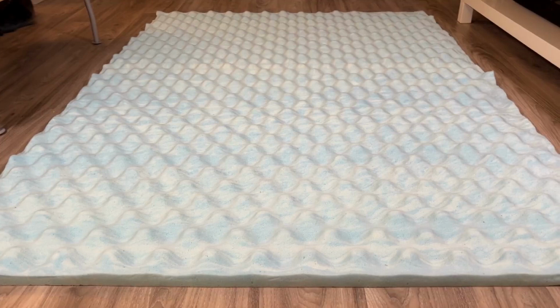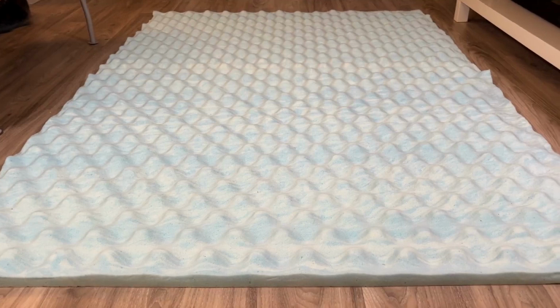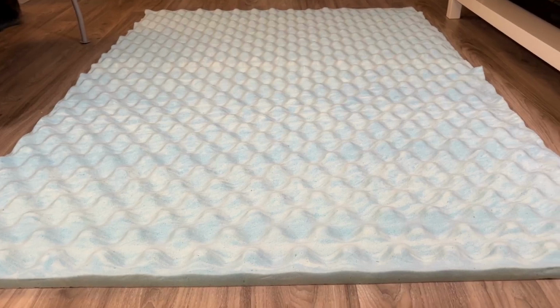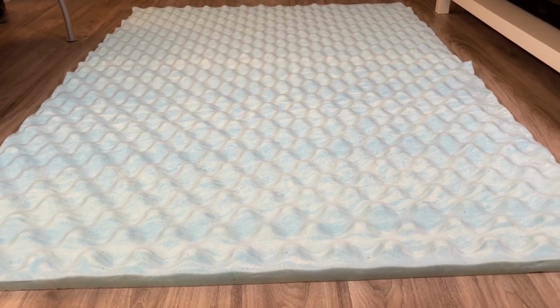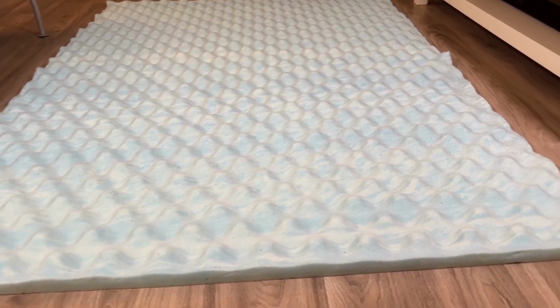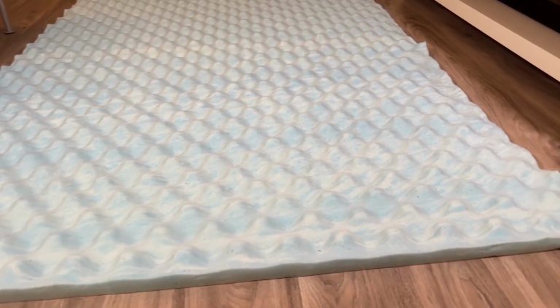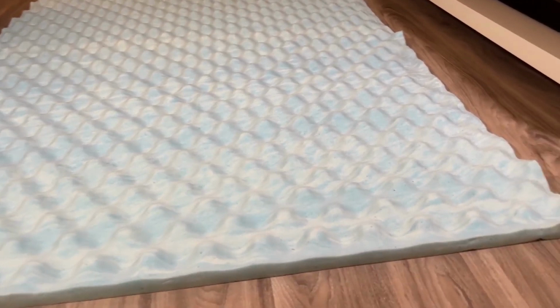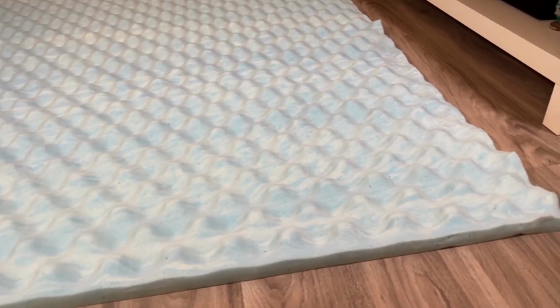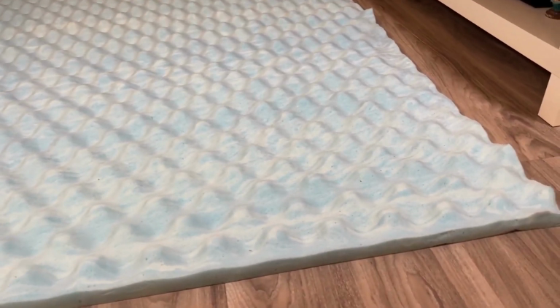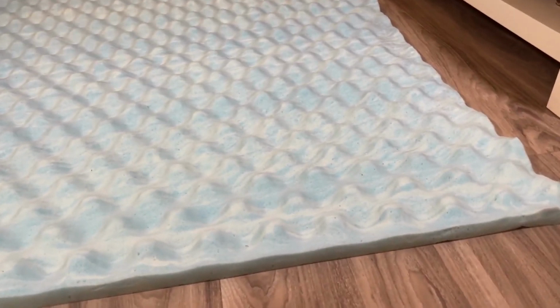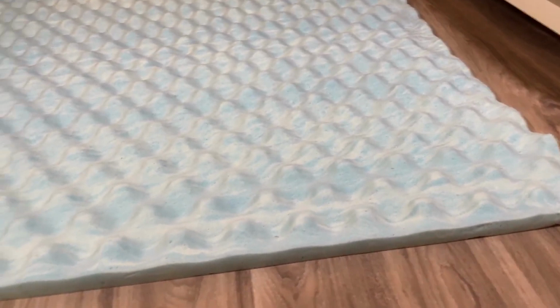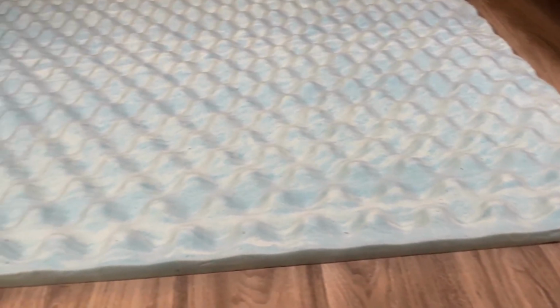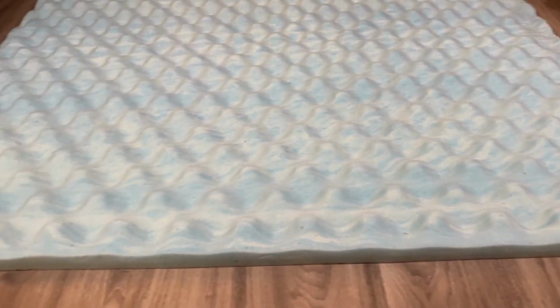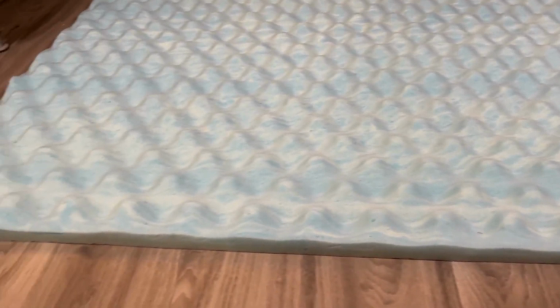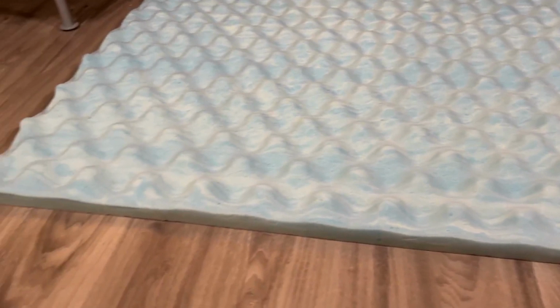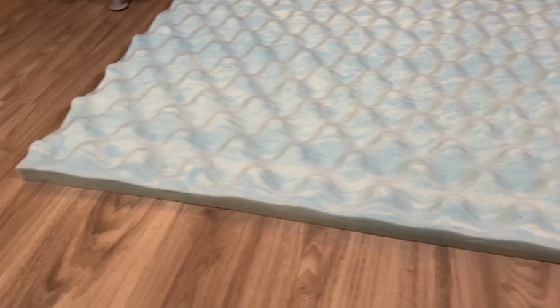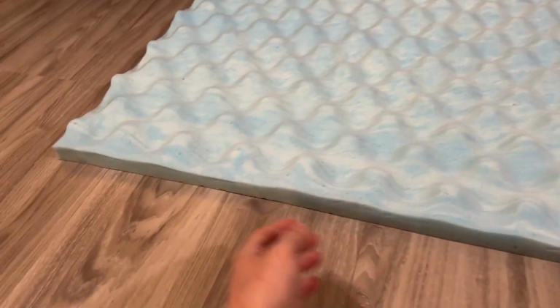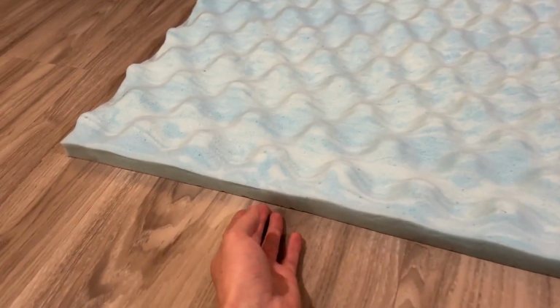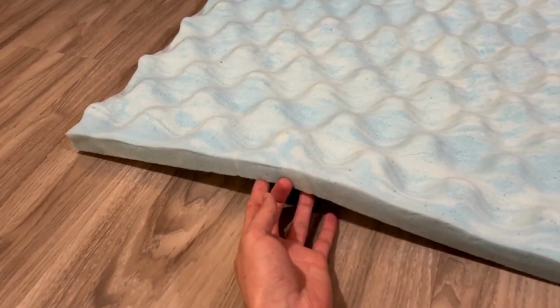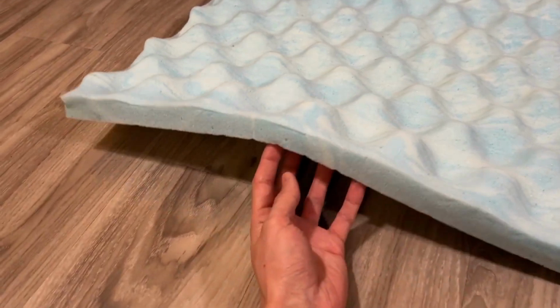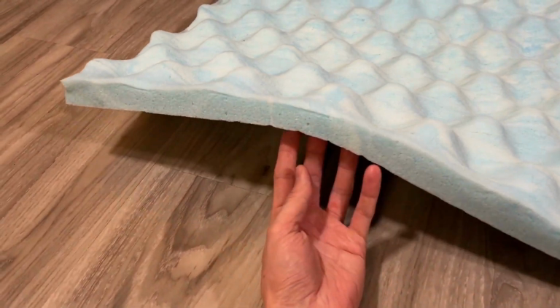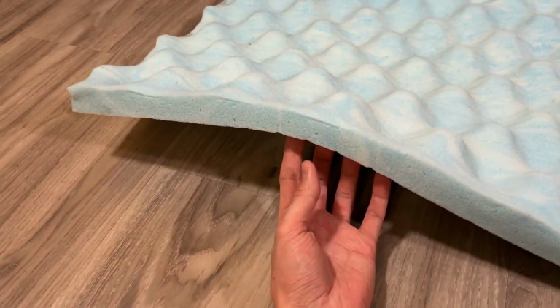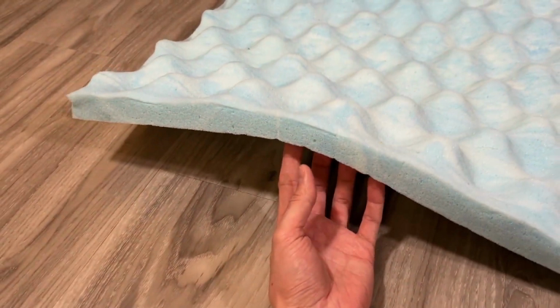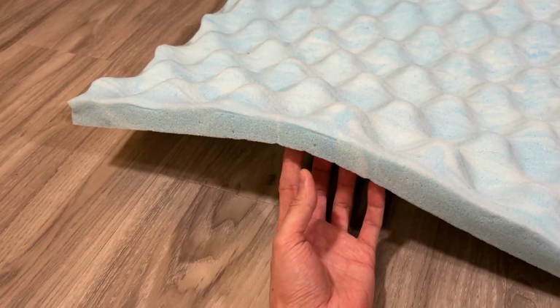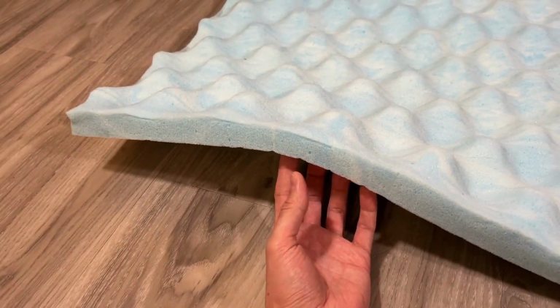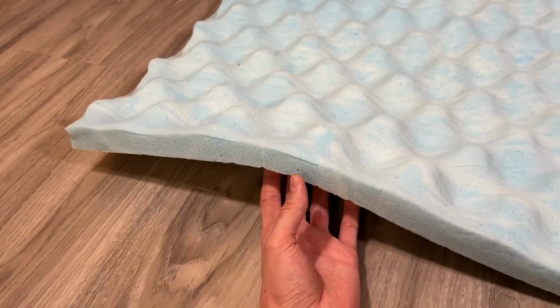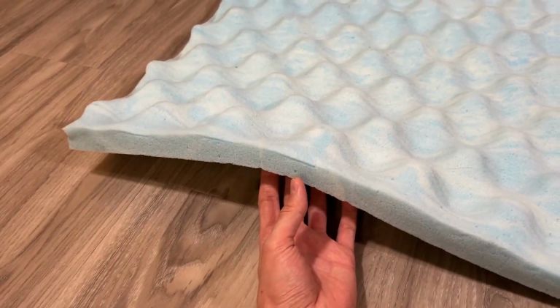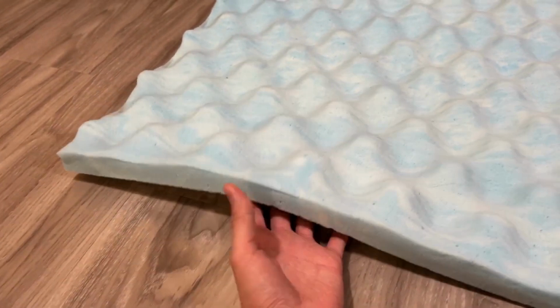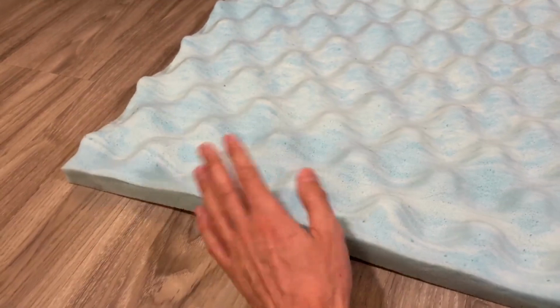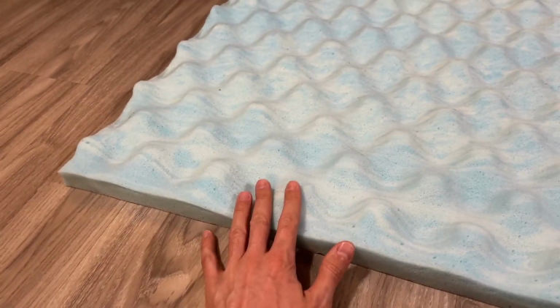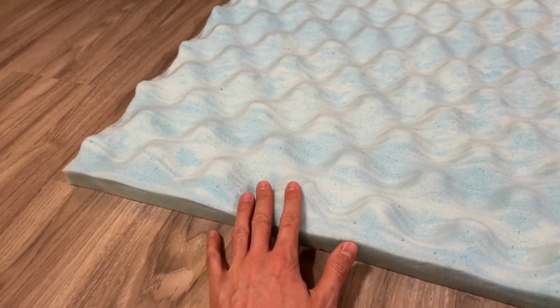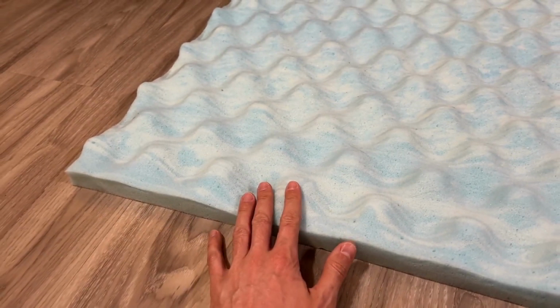This is the Zionist Memory Foam Mattress Topper. I have the 1.5 inch here and it's nice and fully inflated by now — it is actually 1.5 inches, unlike some other mattress toppers.